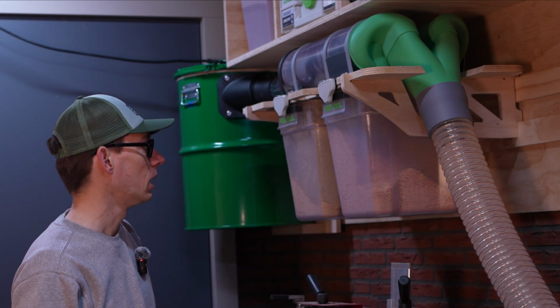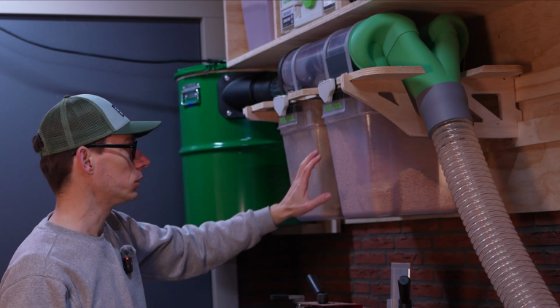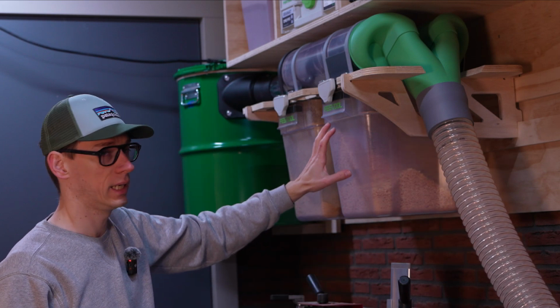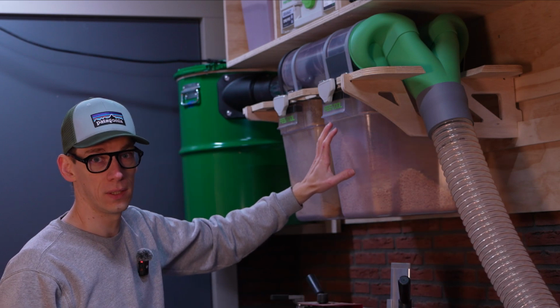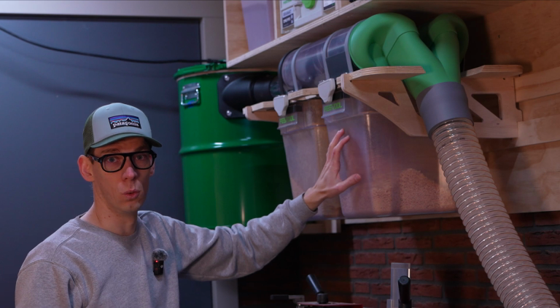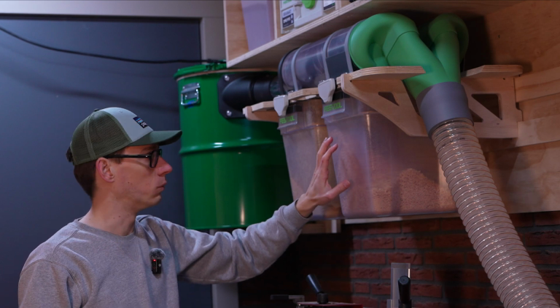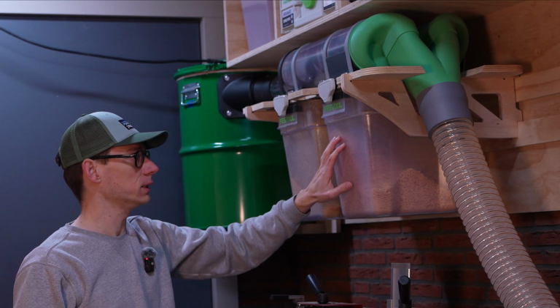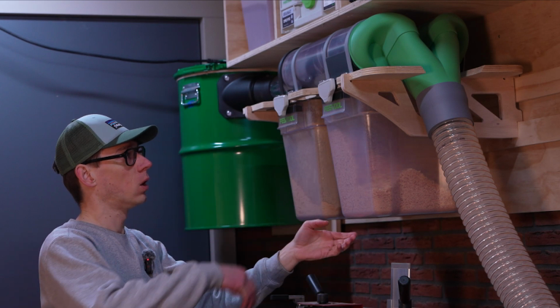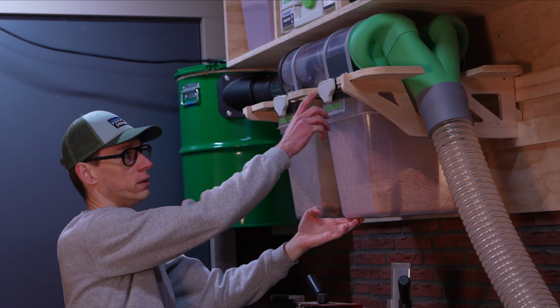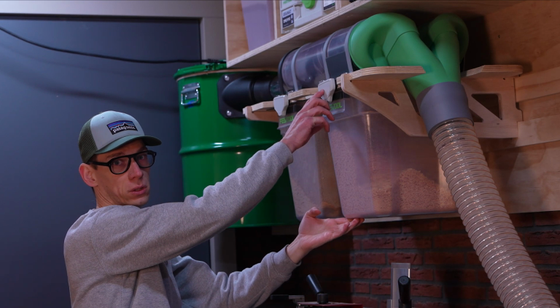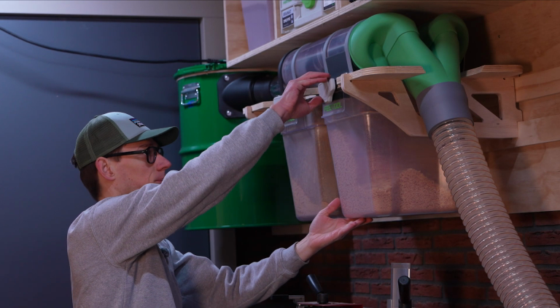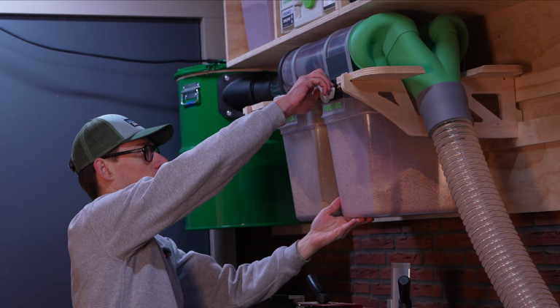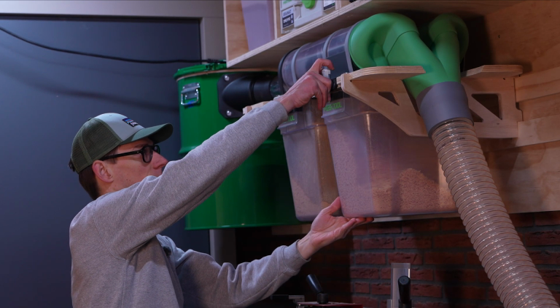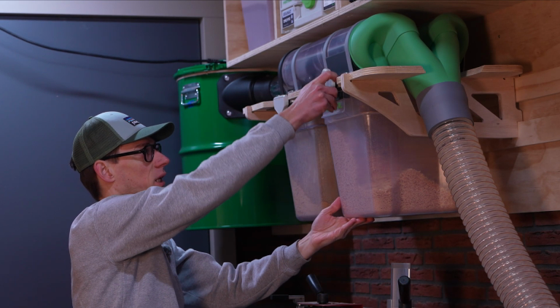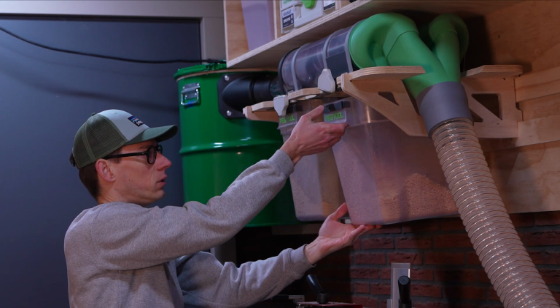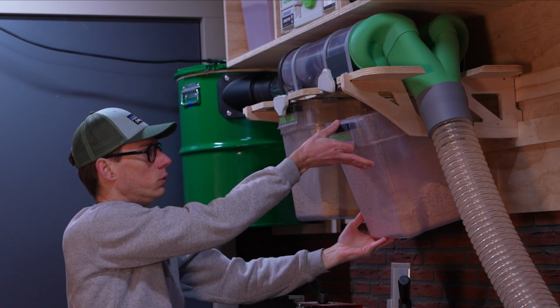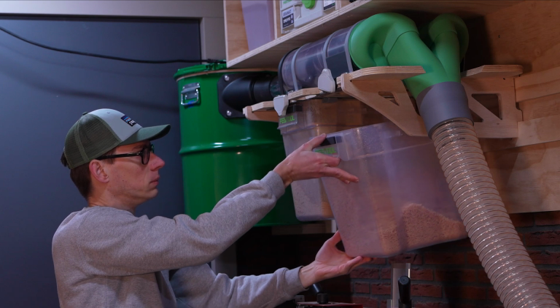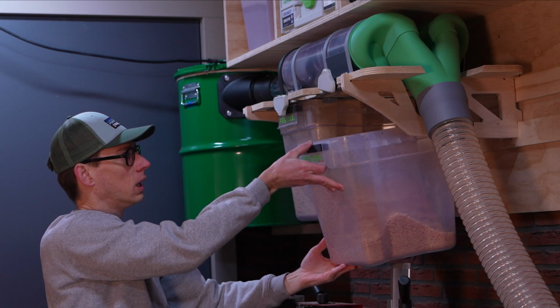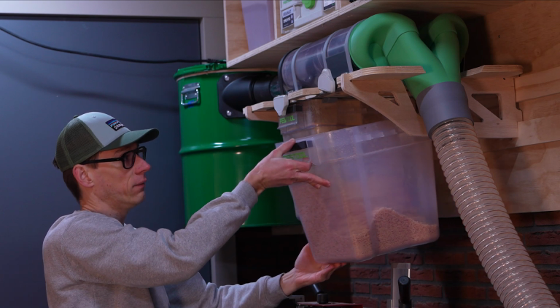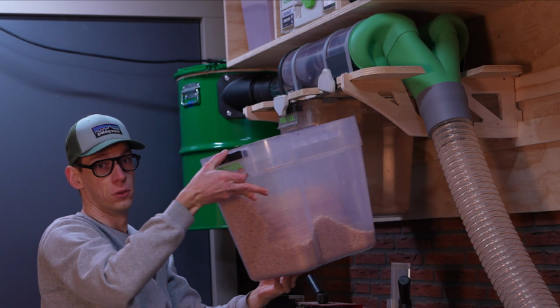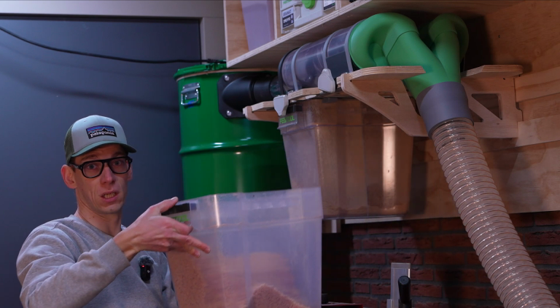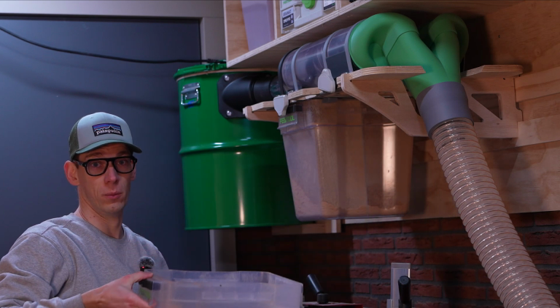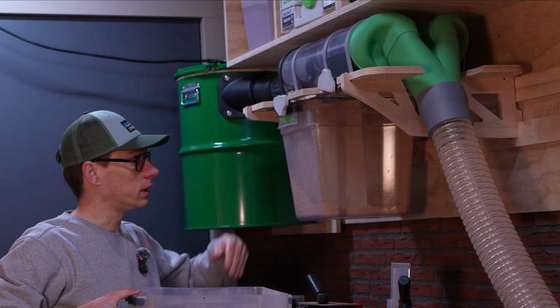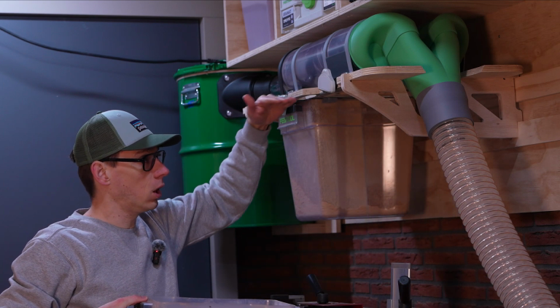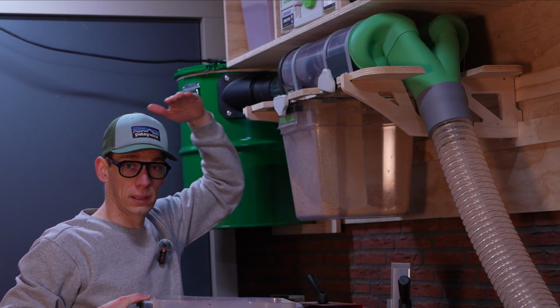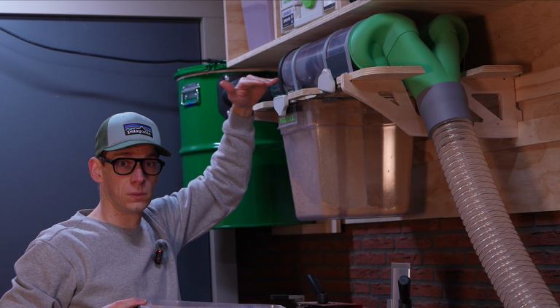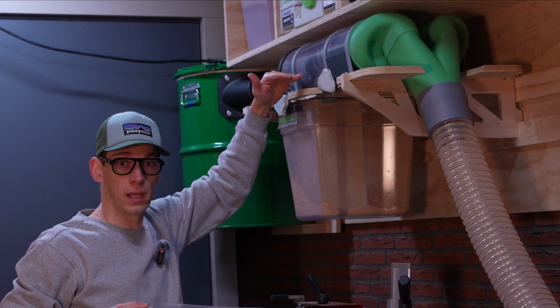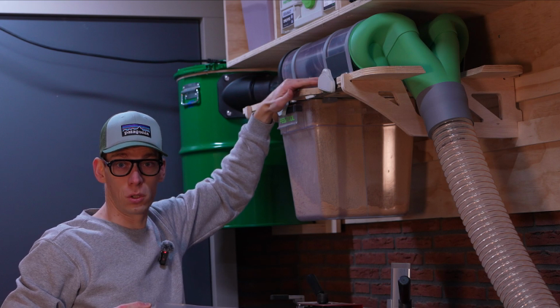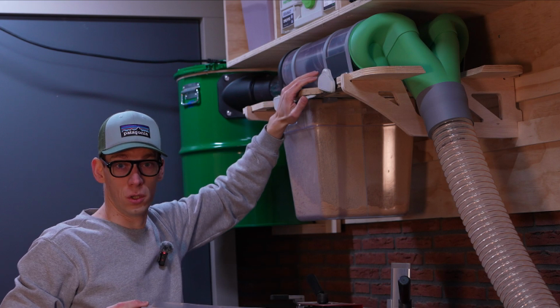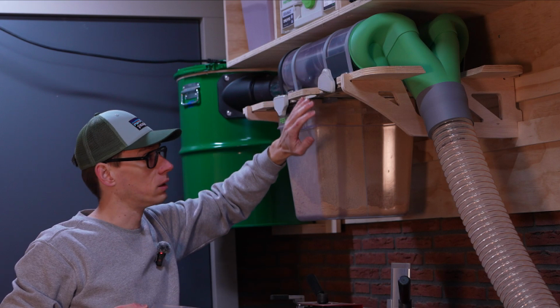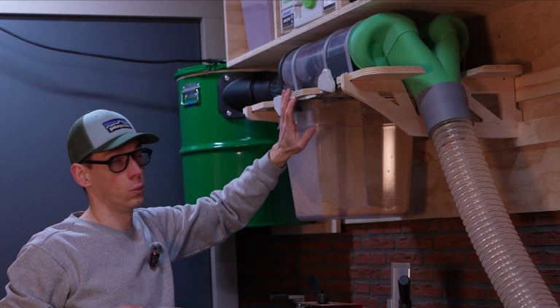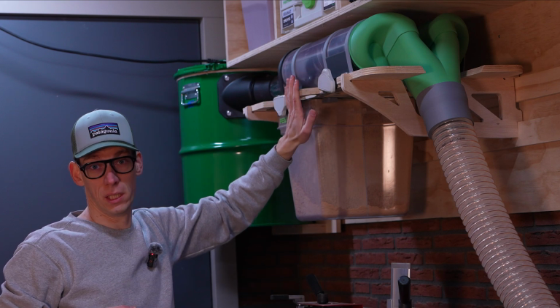I also added Festool waste bins with the T-Lock design, so it is easy to remove. And when the dust bins are removed, it is overhead, so I can walk under it when needed.